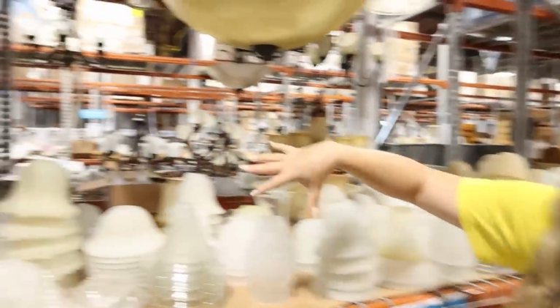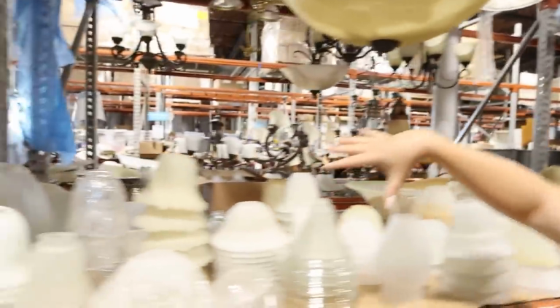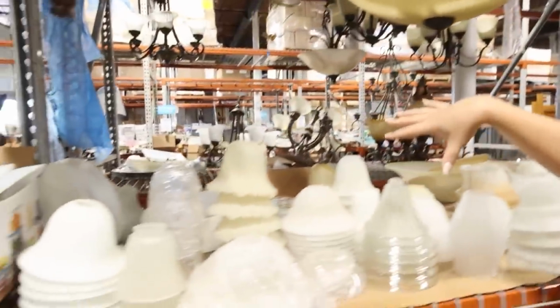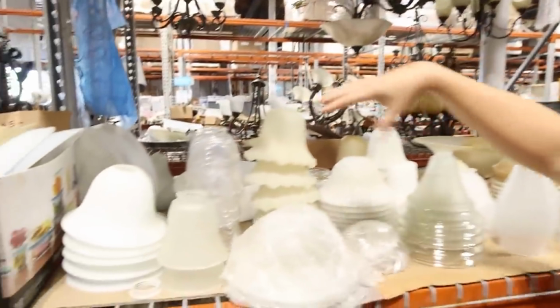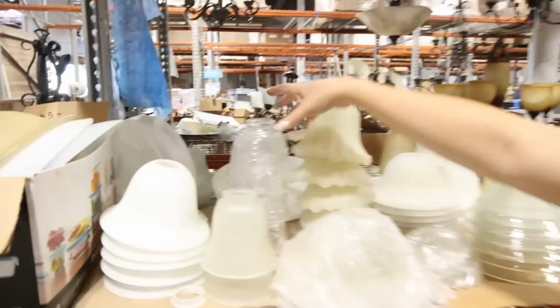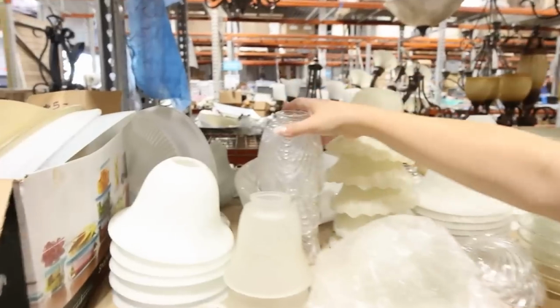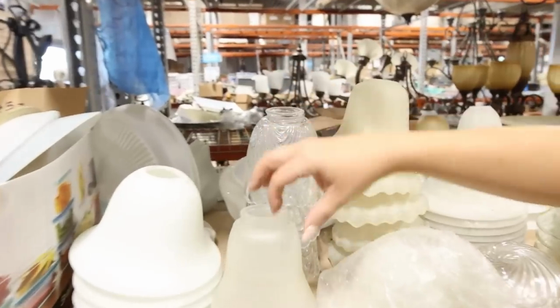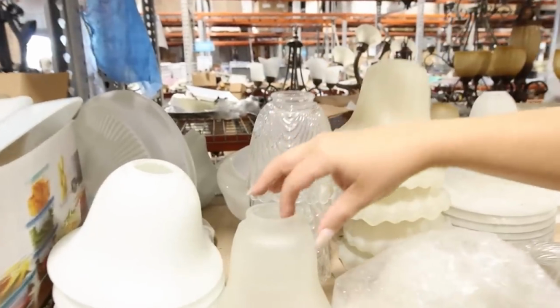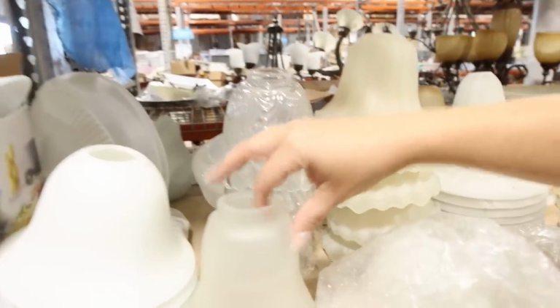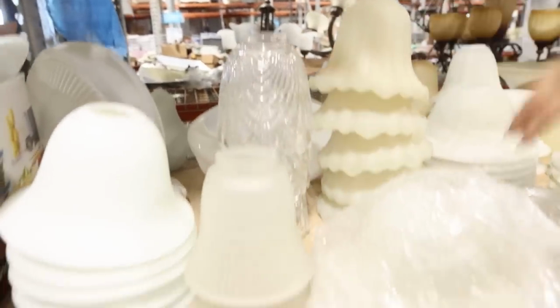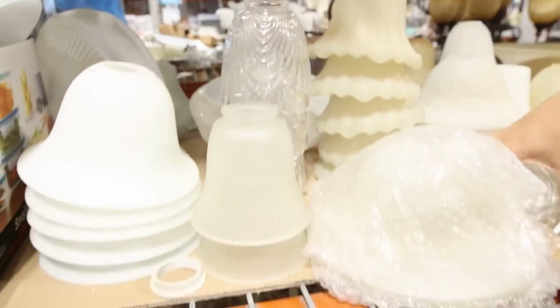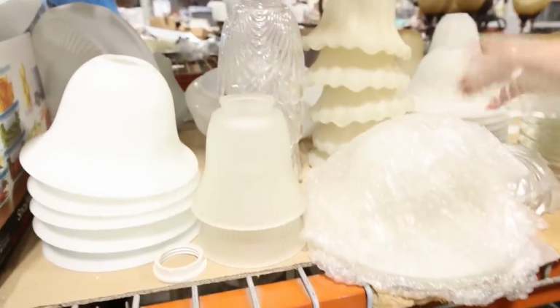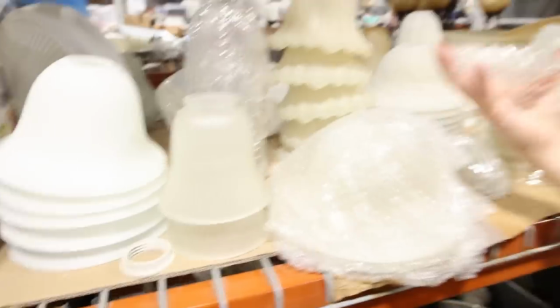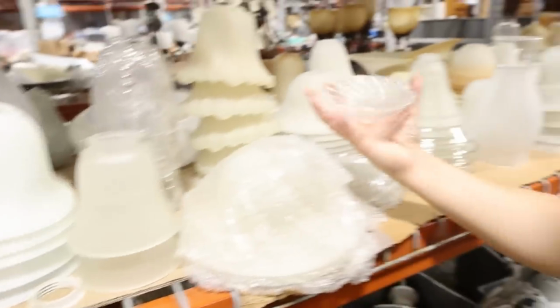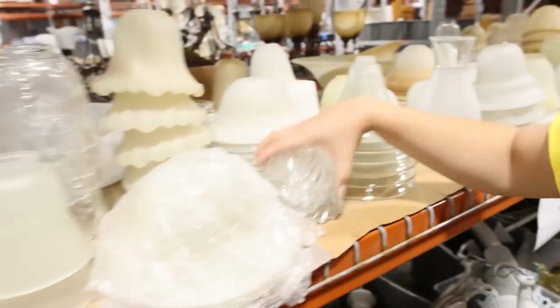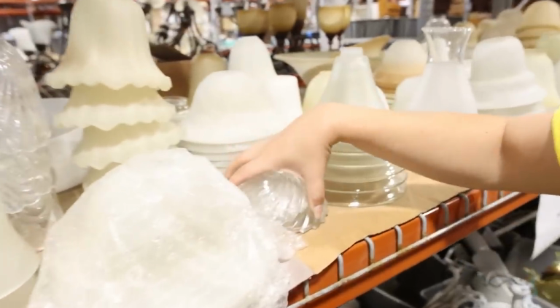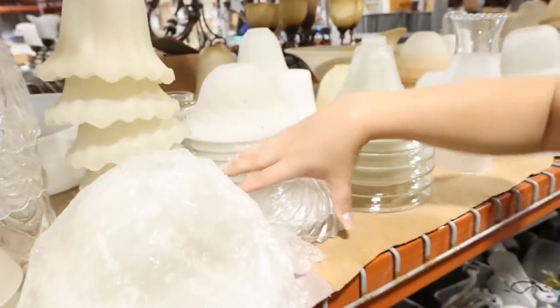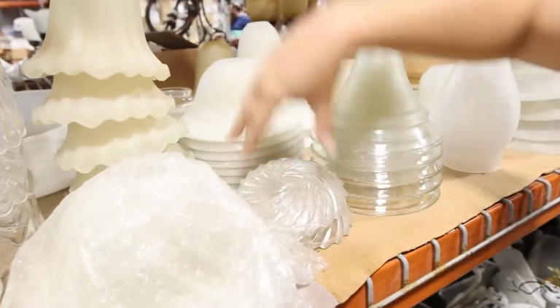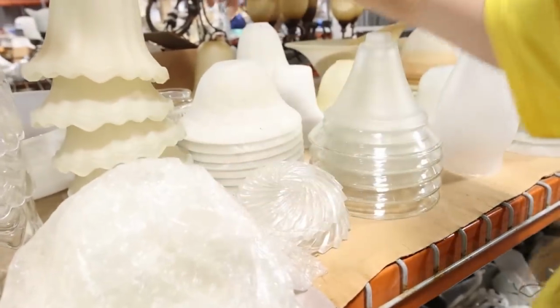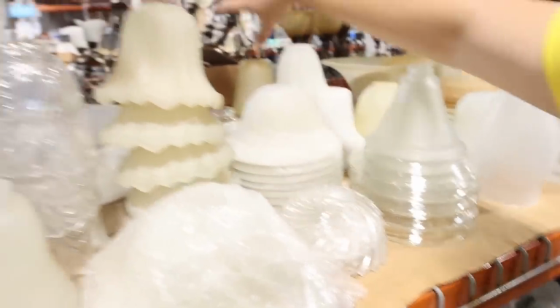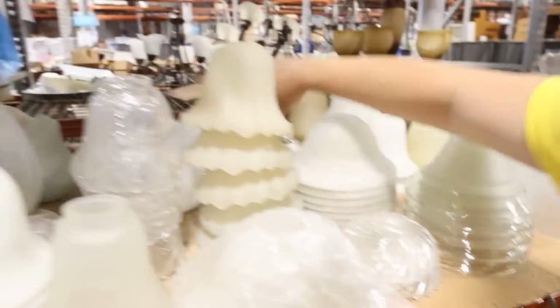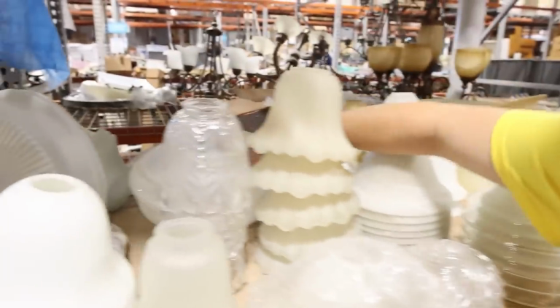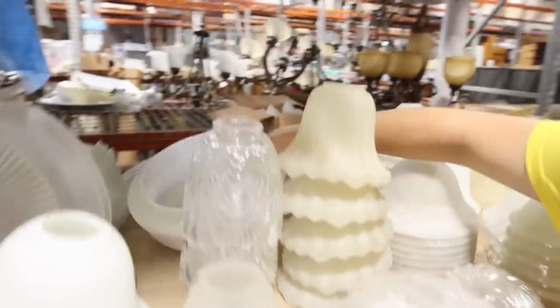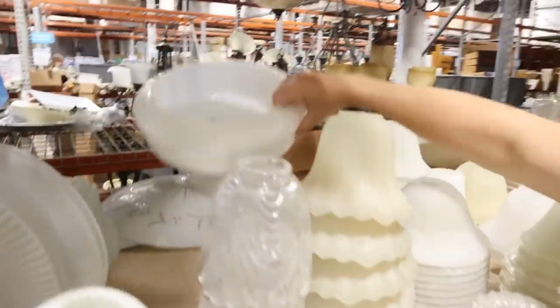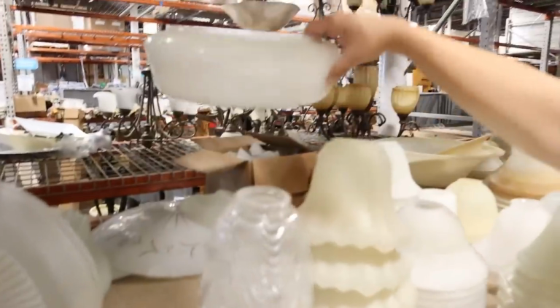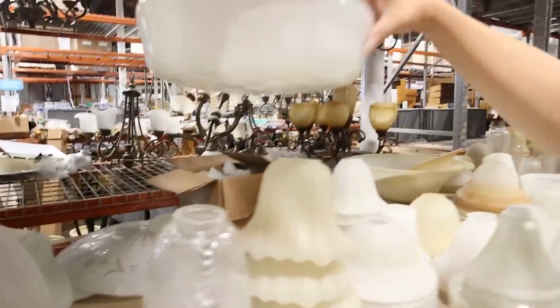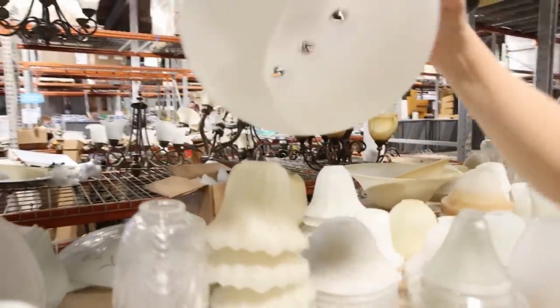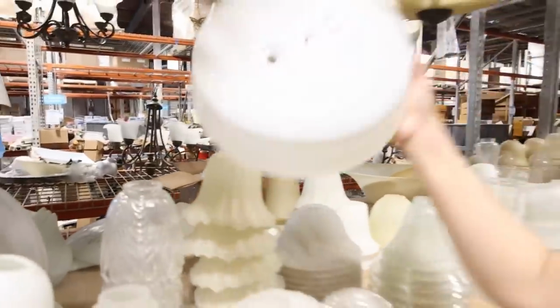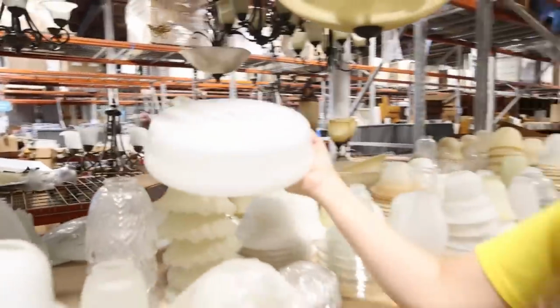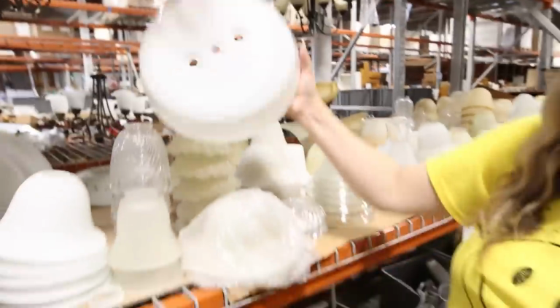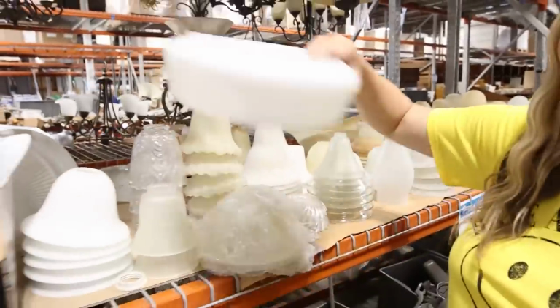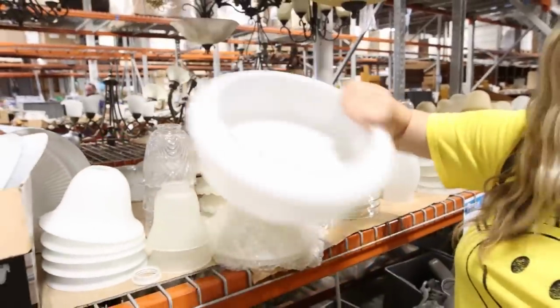There are so many other cool ones — that one's fun, these little ones are cute too. But this one, I think, would be perfect.